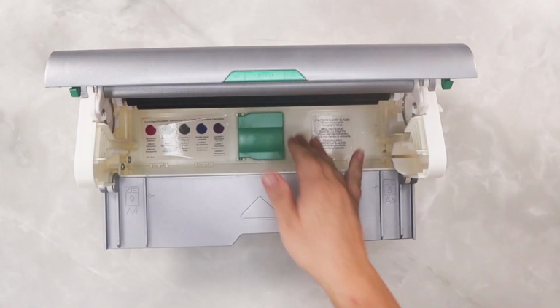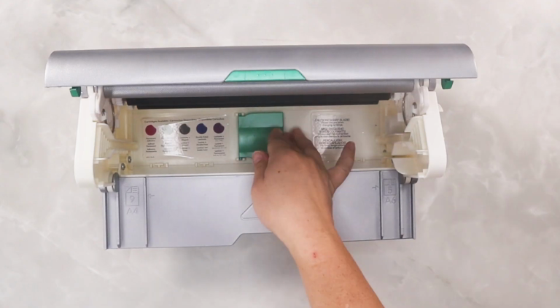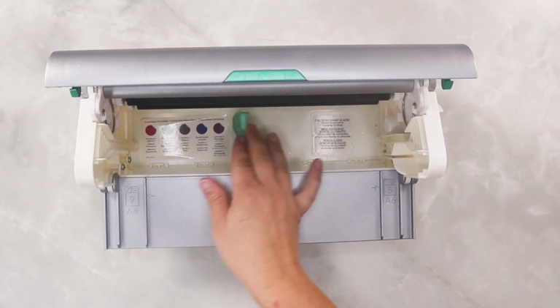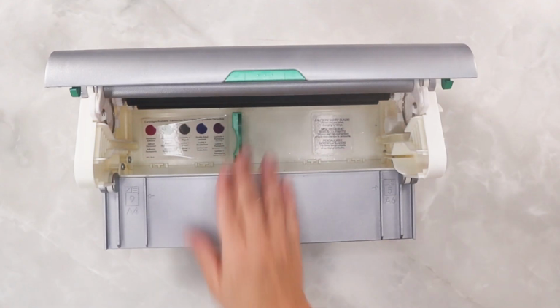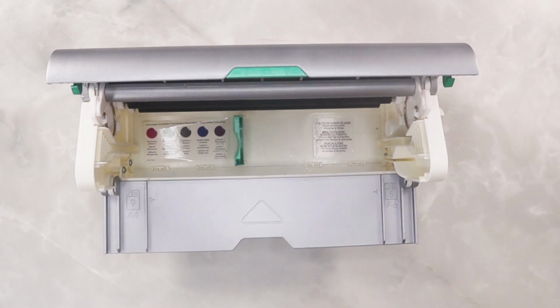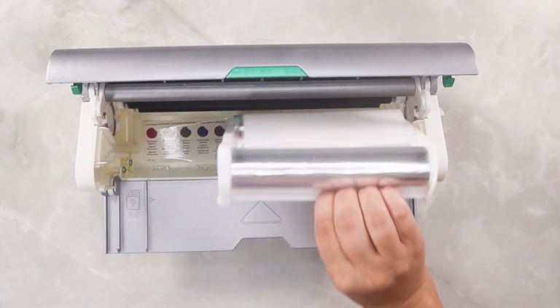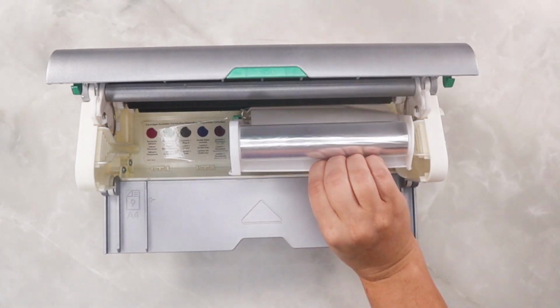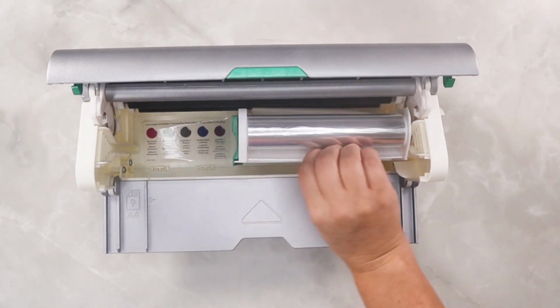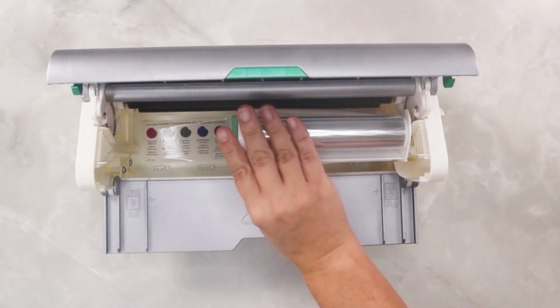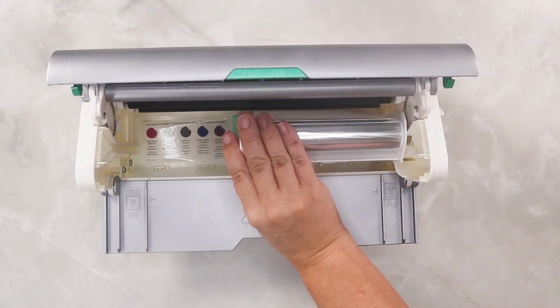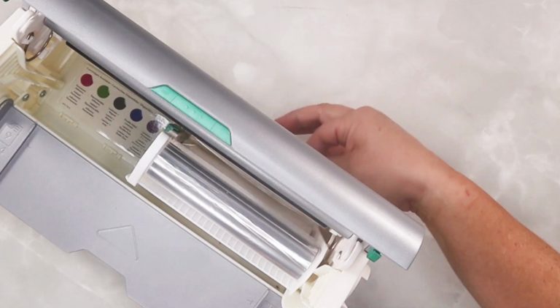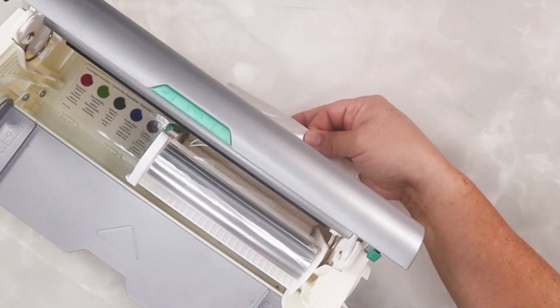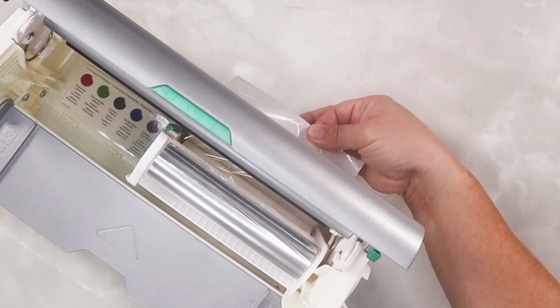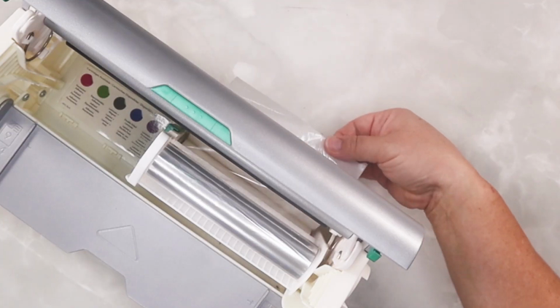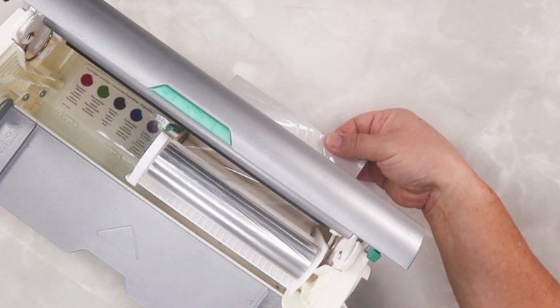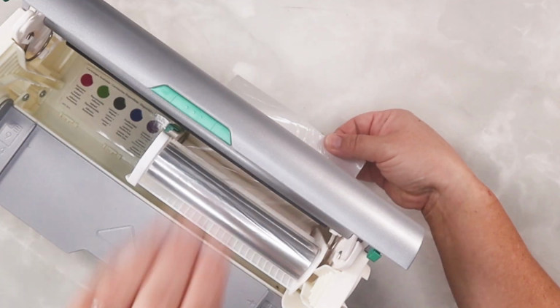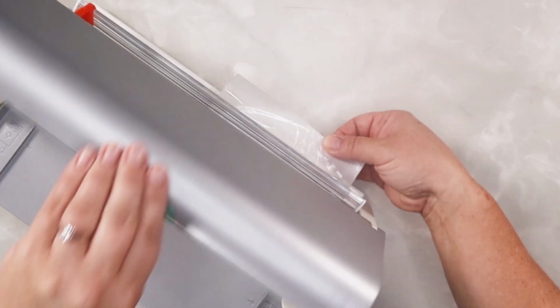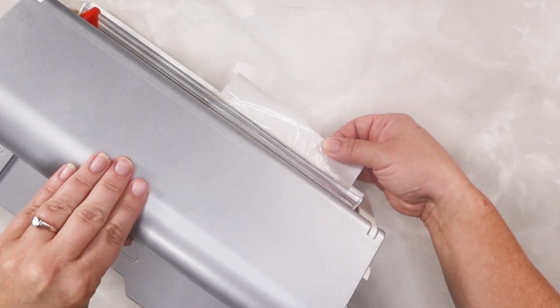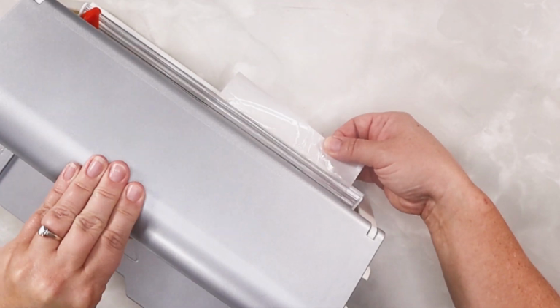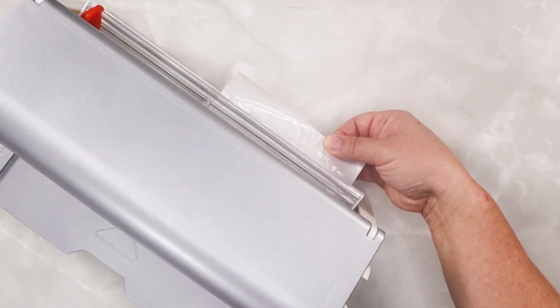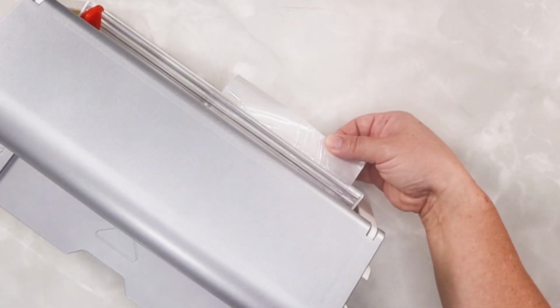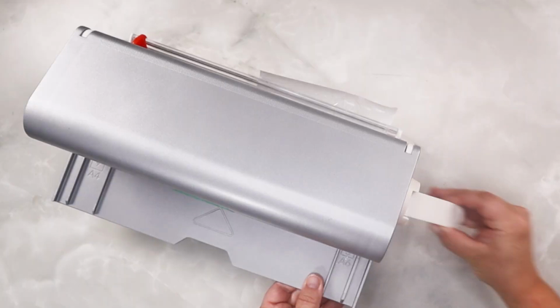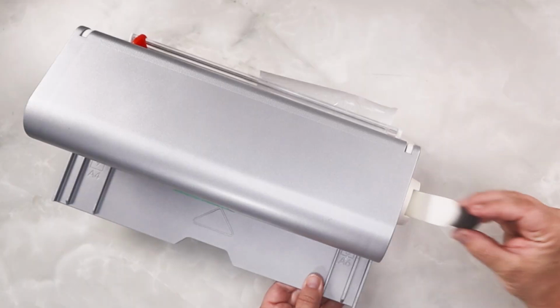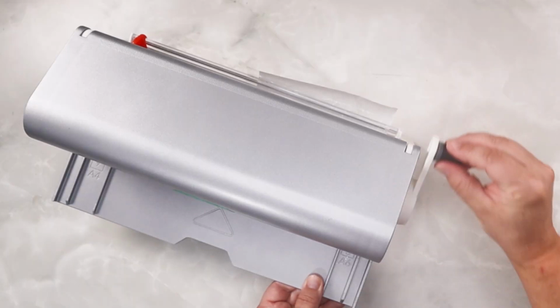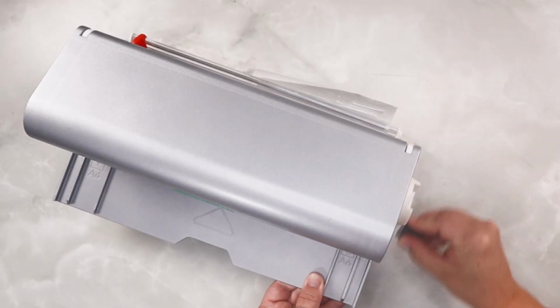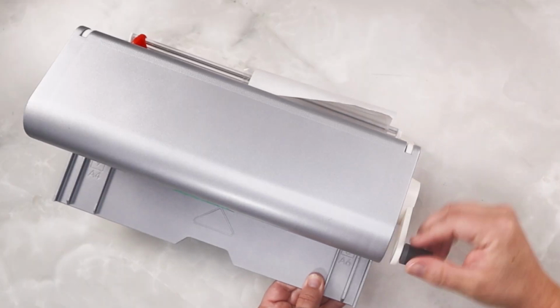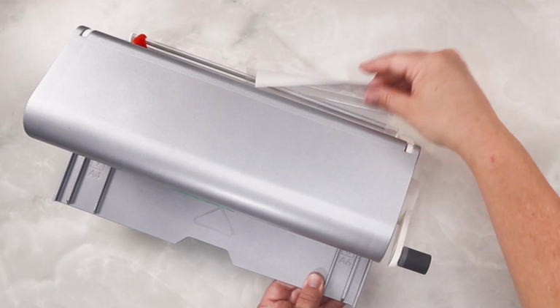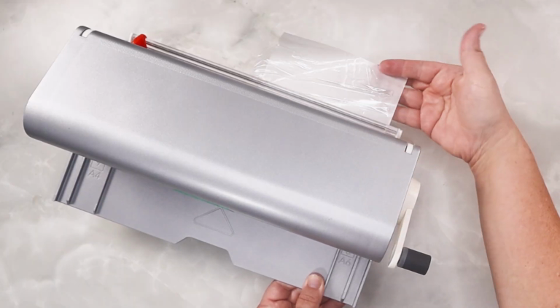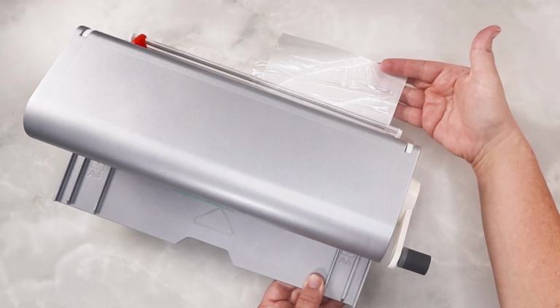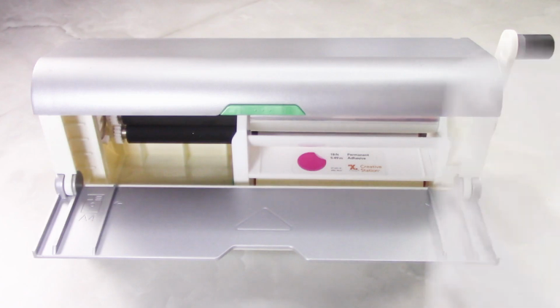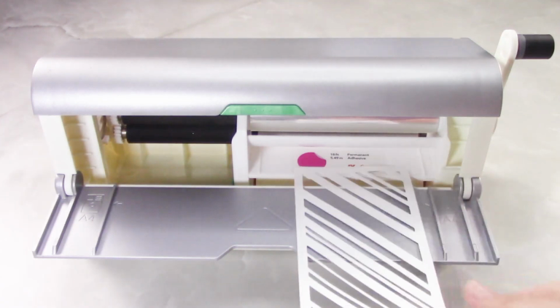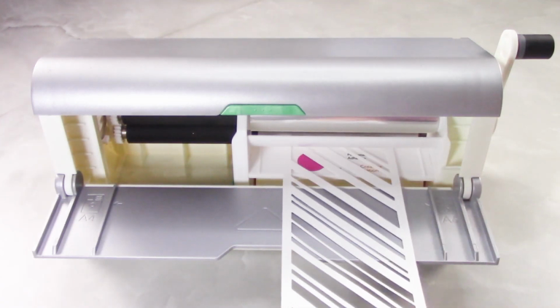To place the five inch cartridge, lift up the flap and place in your cartridge. Make sure the backing of it is sticking out the back before you close and seal the top. Roll the dial and you're ready to go.